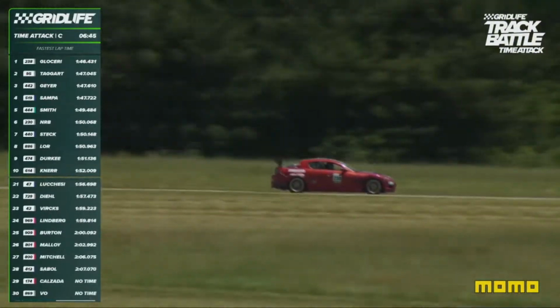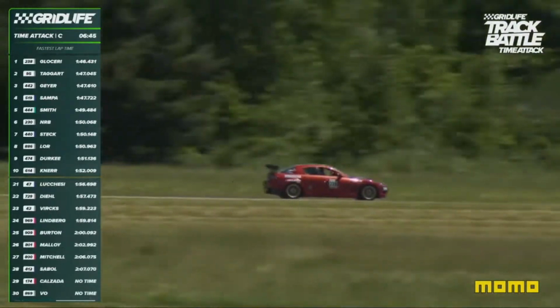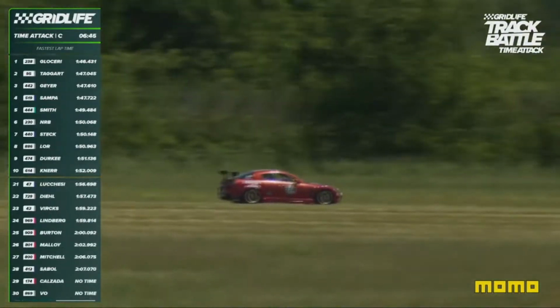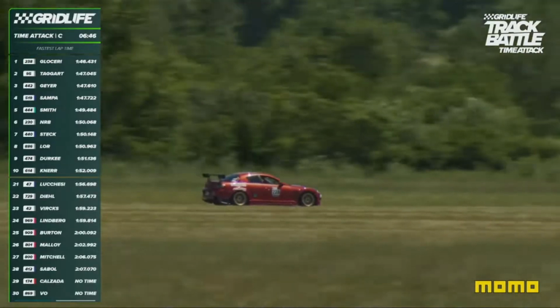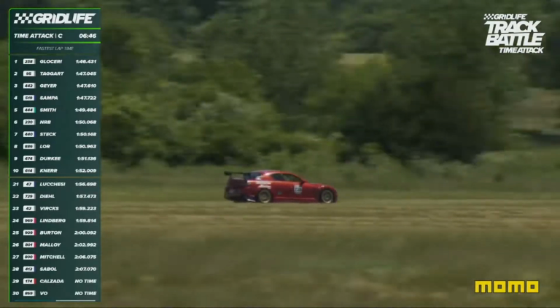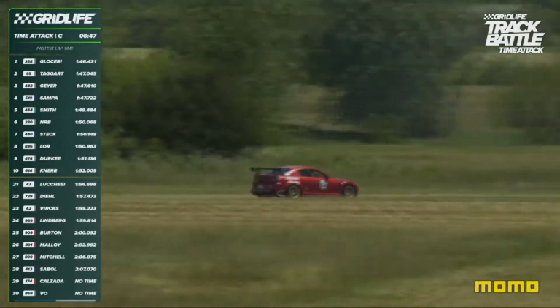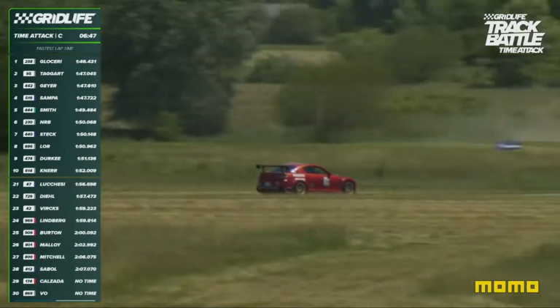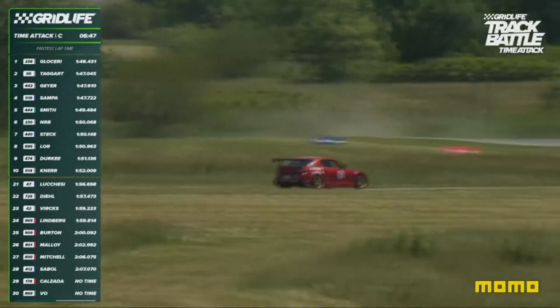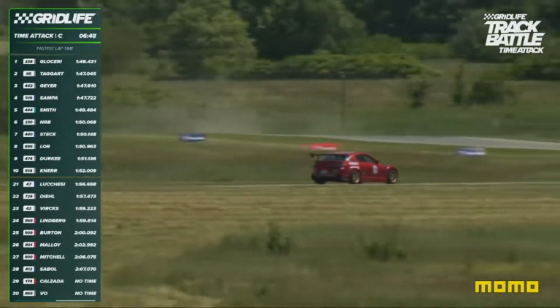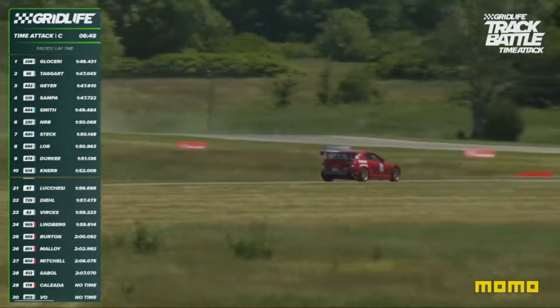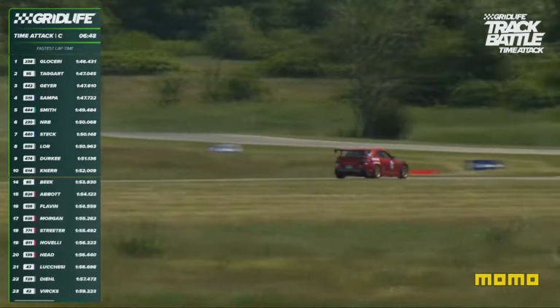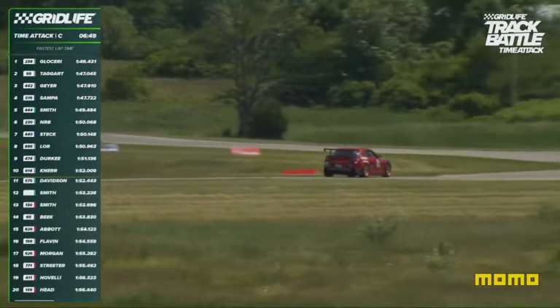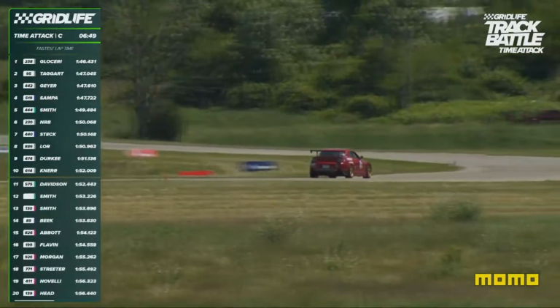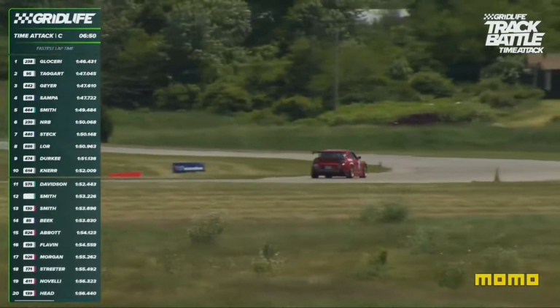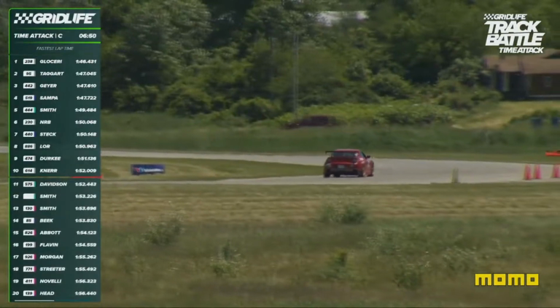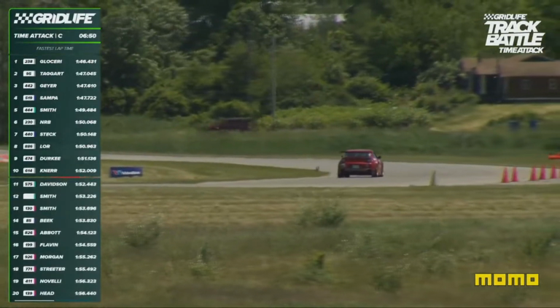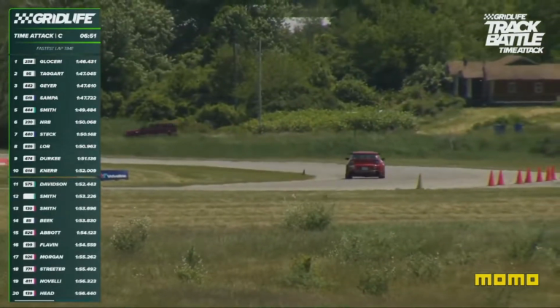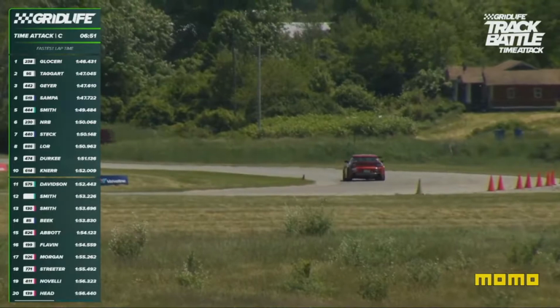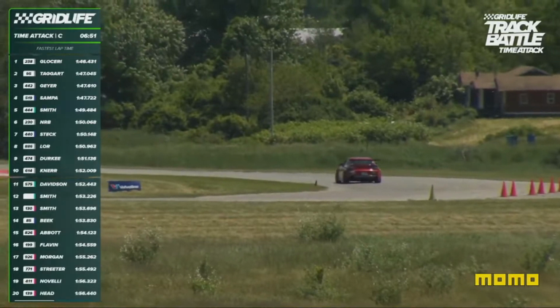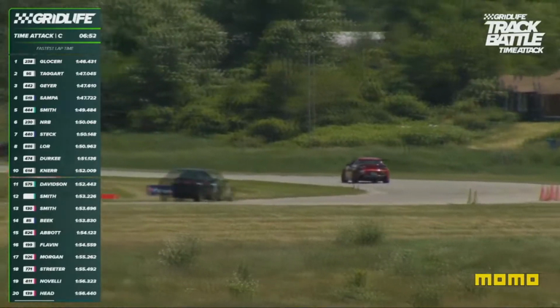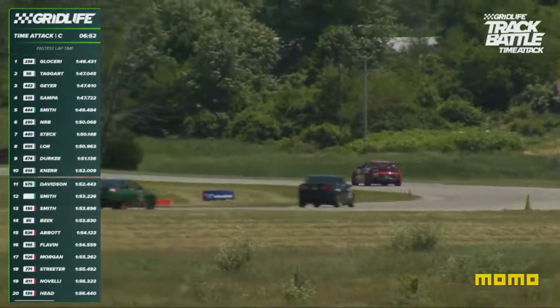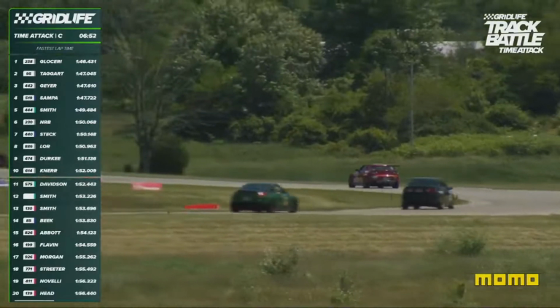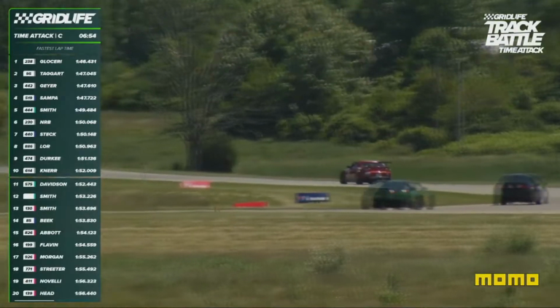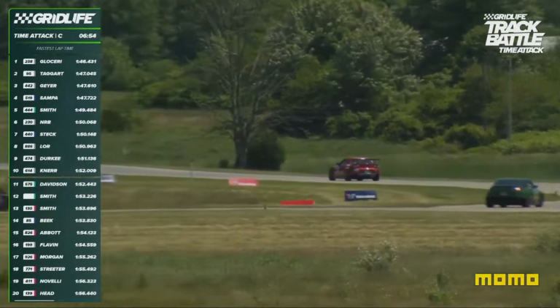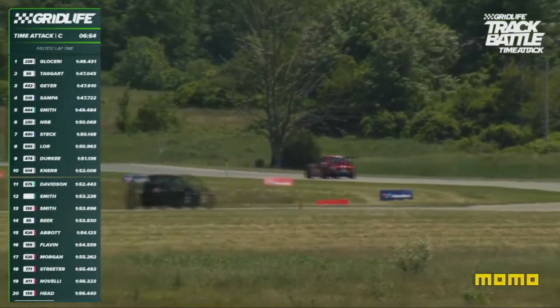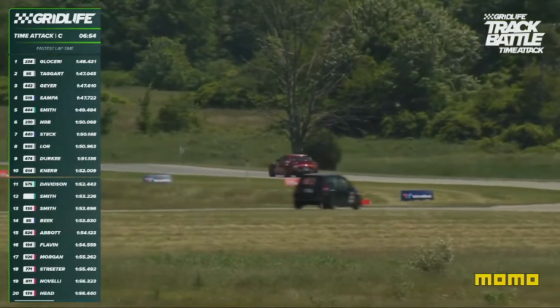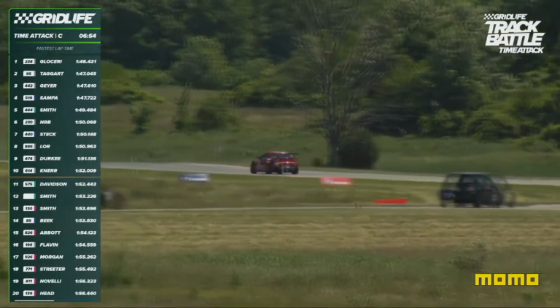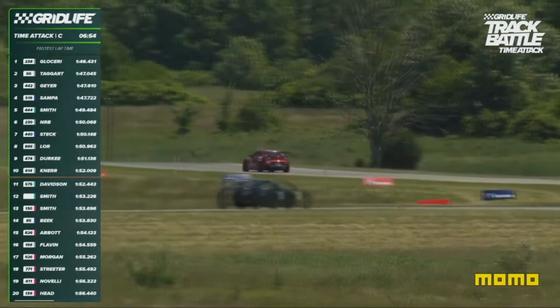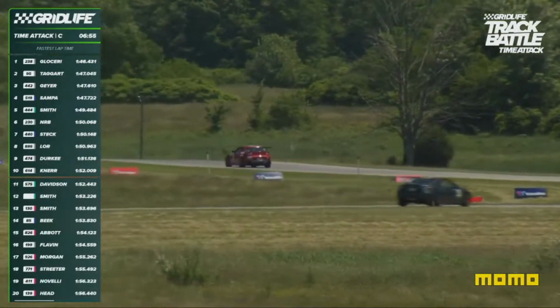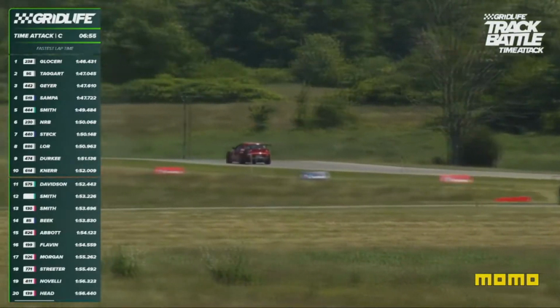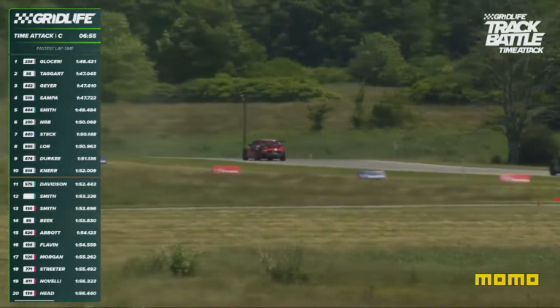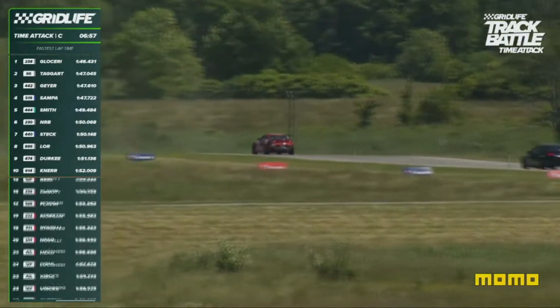And he's going quick — a 1:46.431. Darian Taggart in Club TR is in a Honda S2000 for ASM this weekend. So there are a couple of Track Battle cars running in the ASM camp.